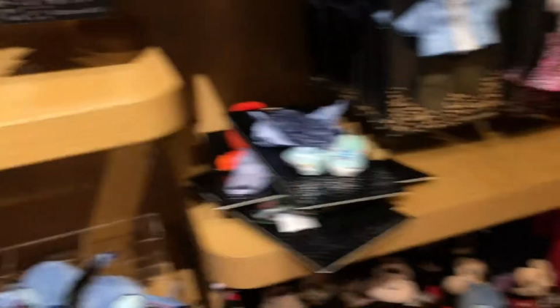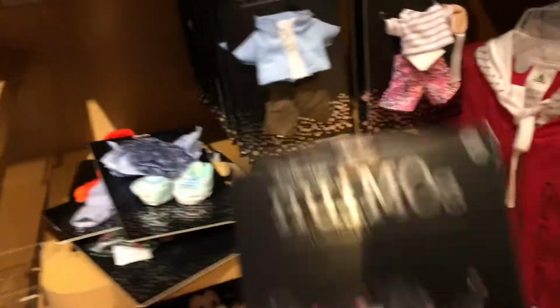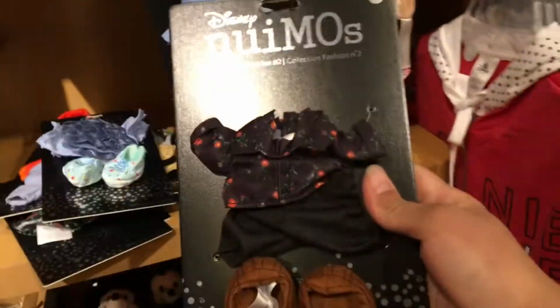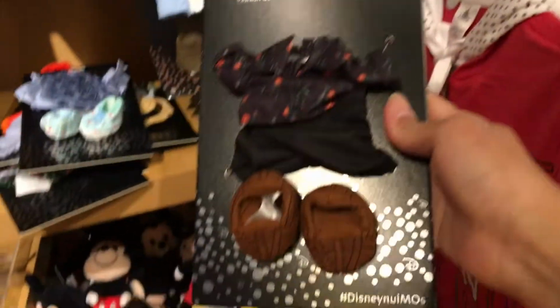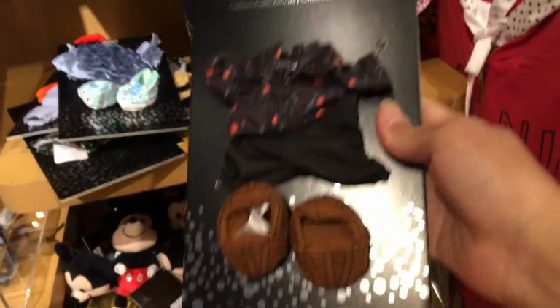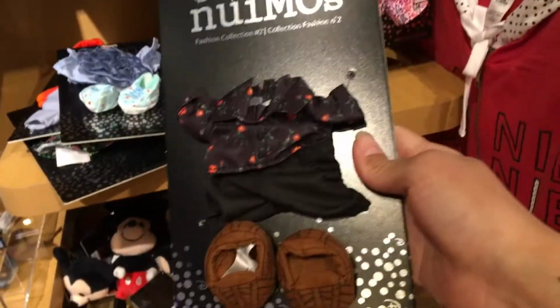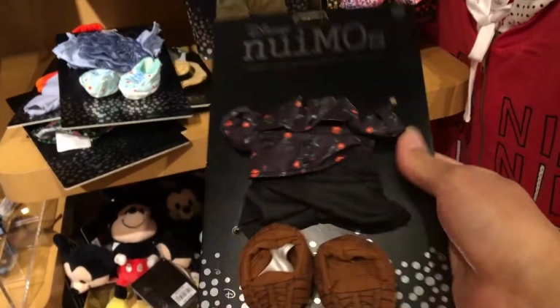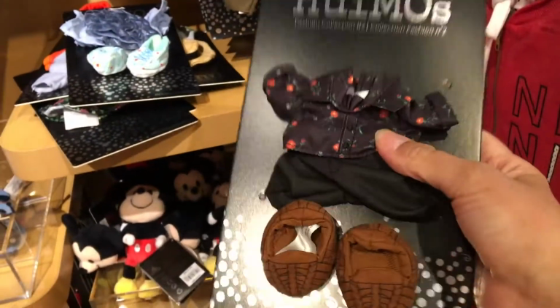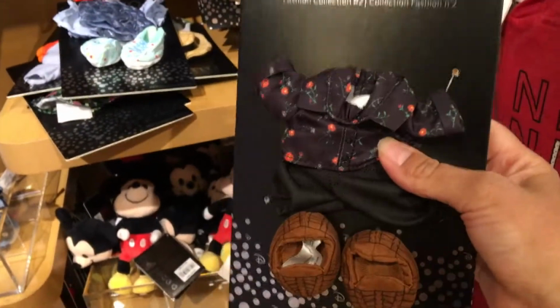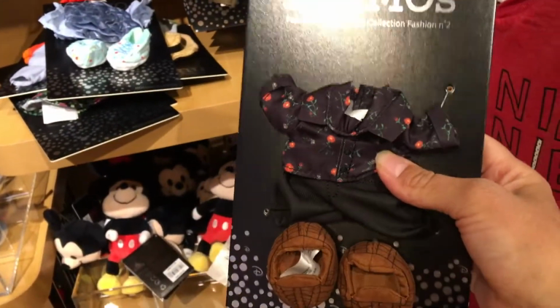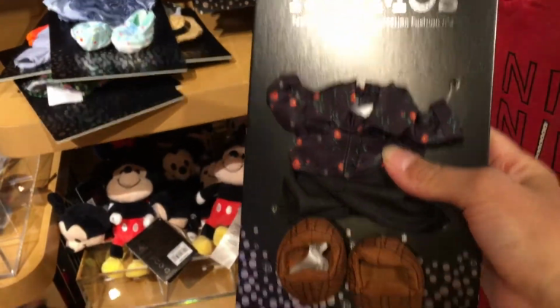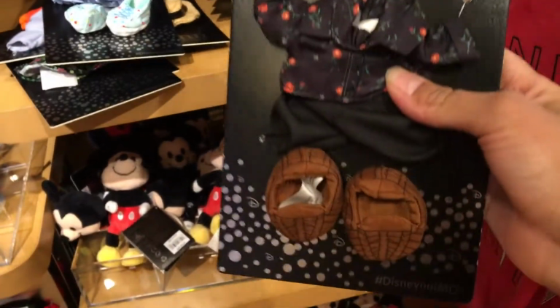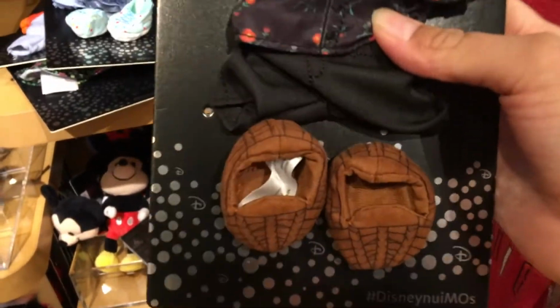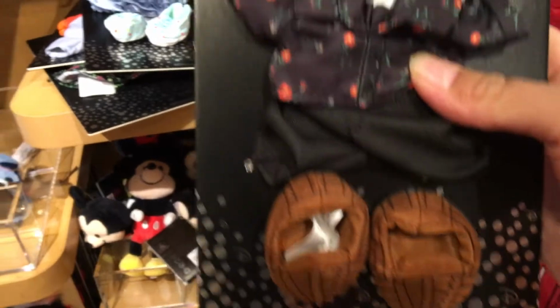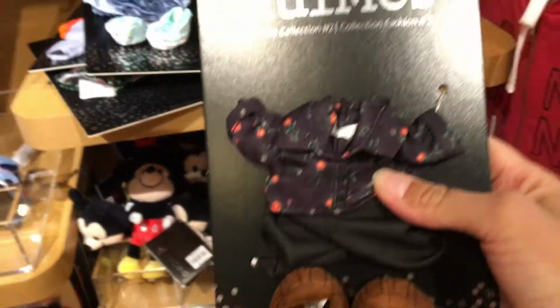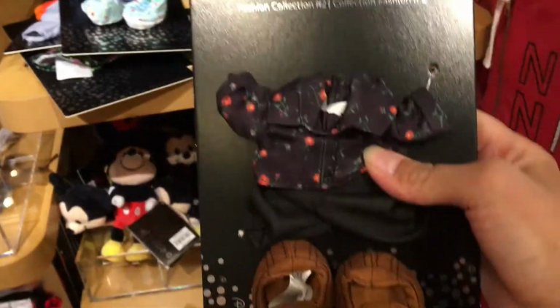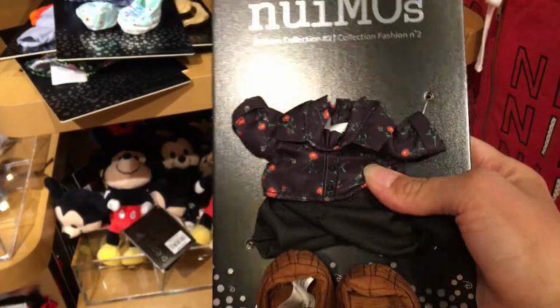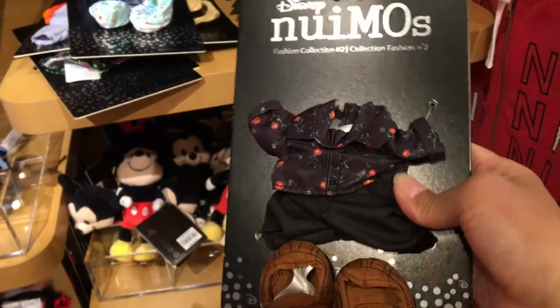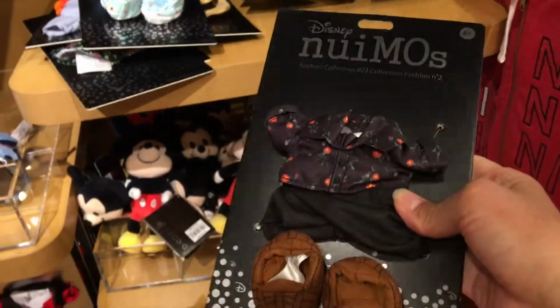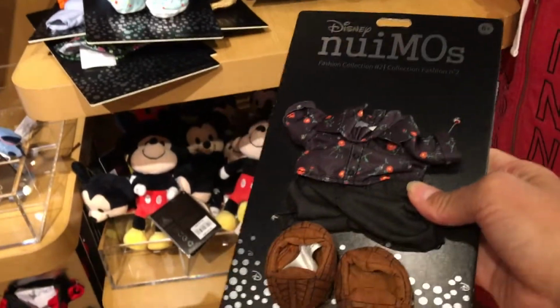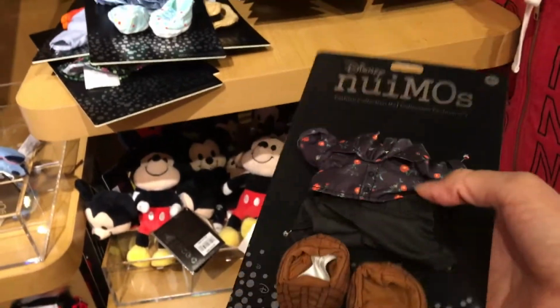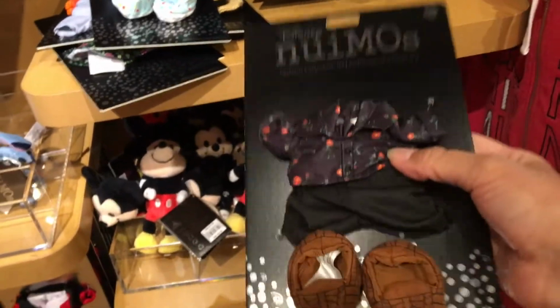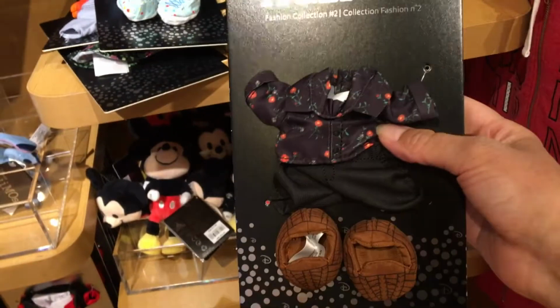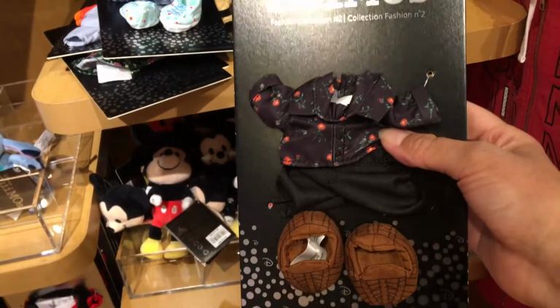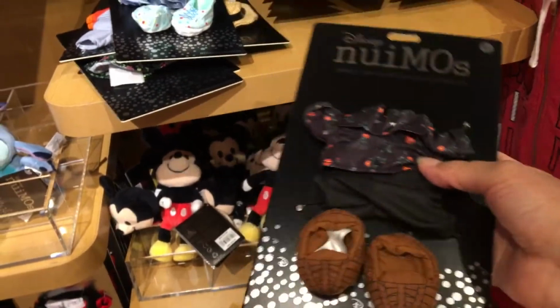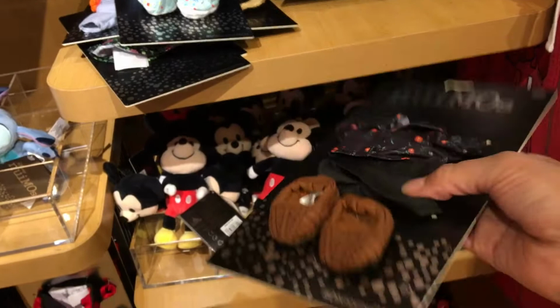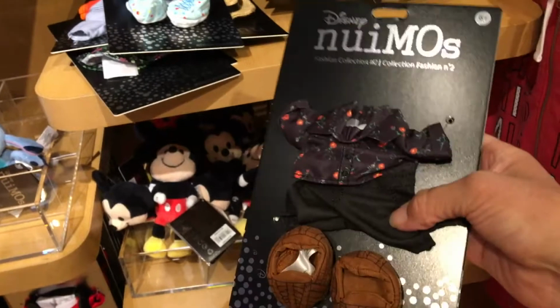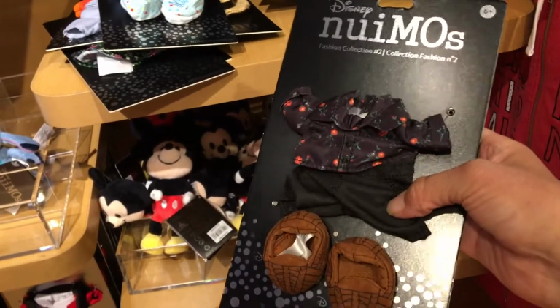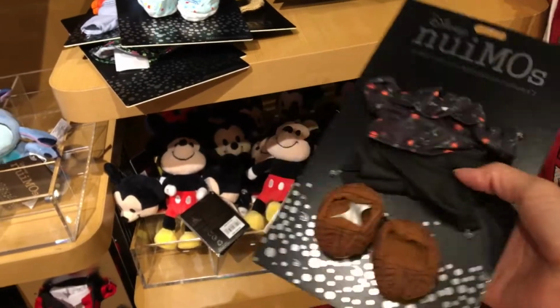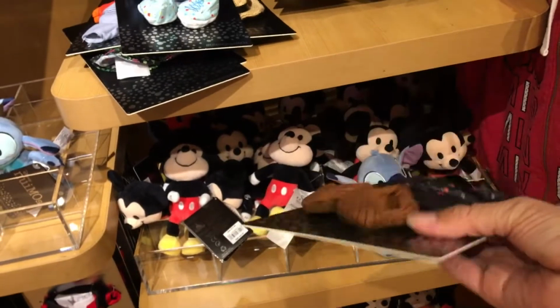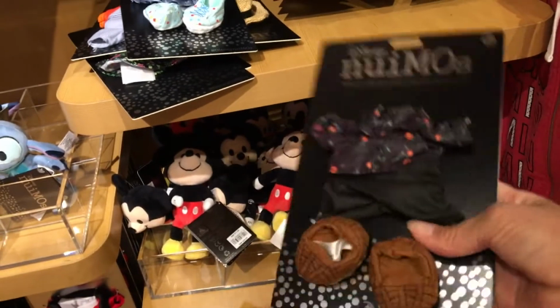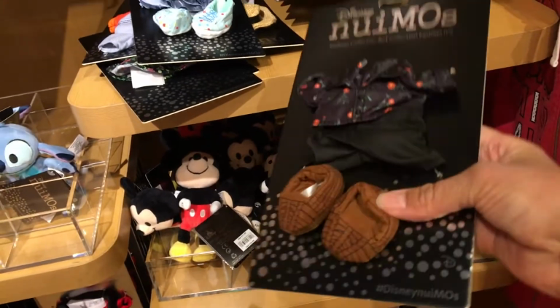Then they have this little nightshirt — or I guess it's like a Hawaiian shirt — with a pair of black pants and a pair of shoes. That's pretty cool.